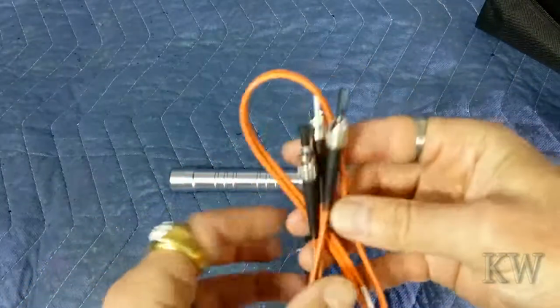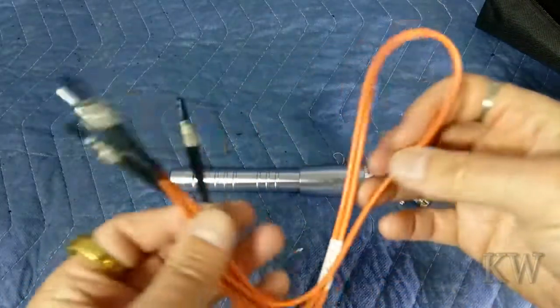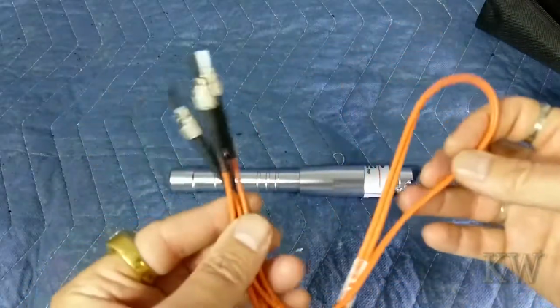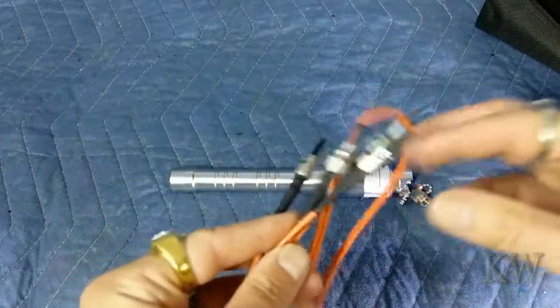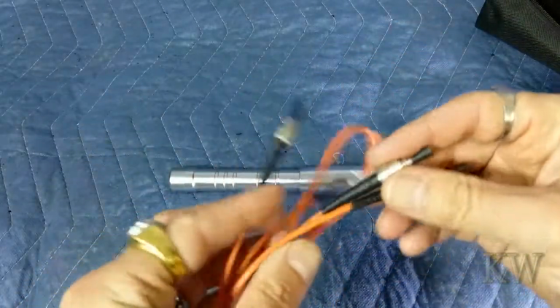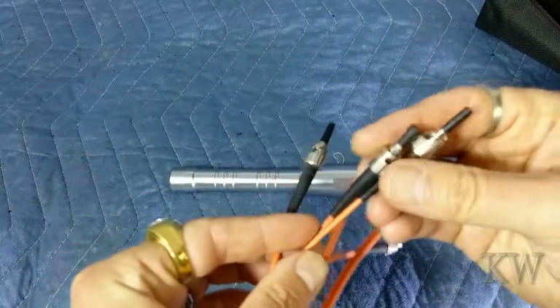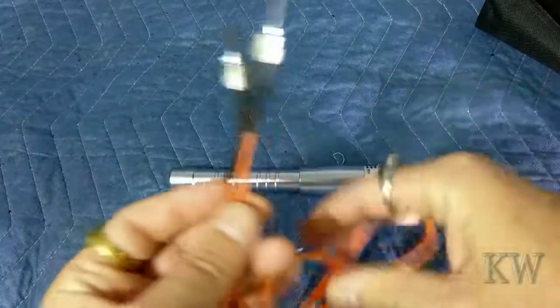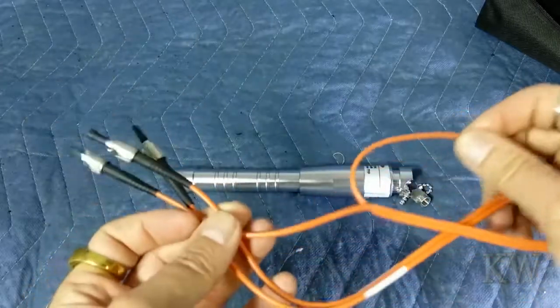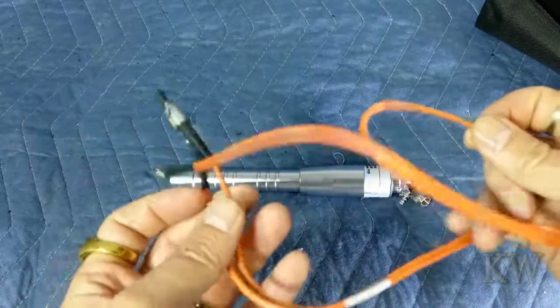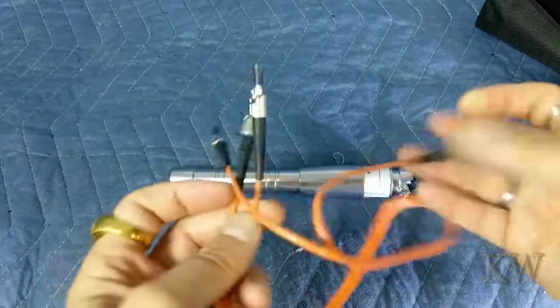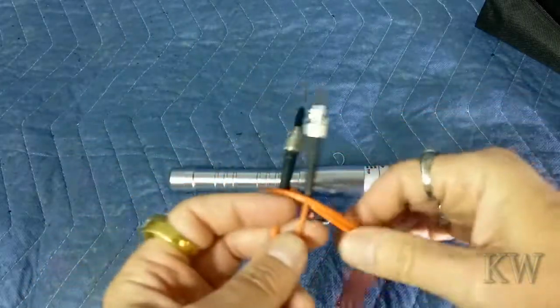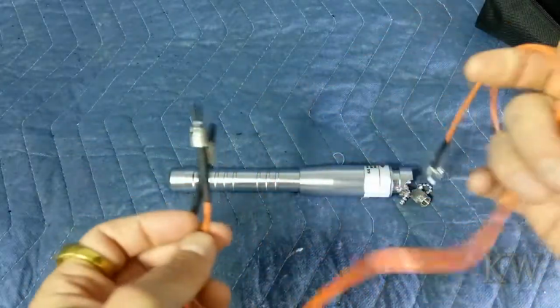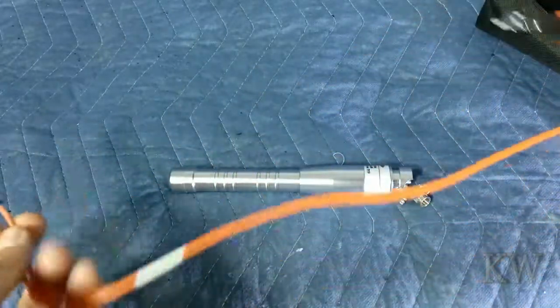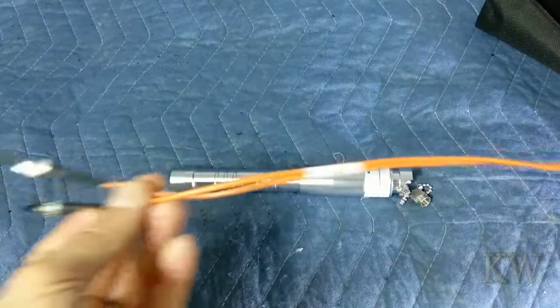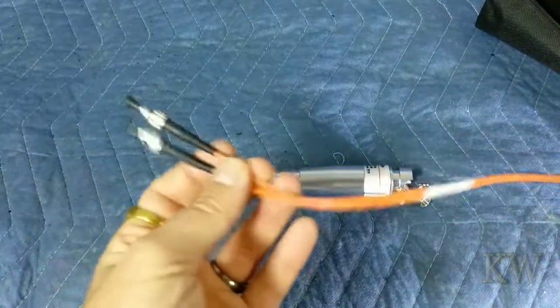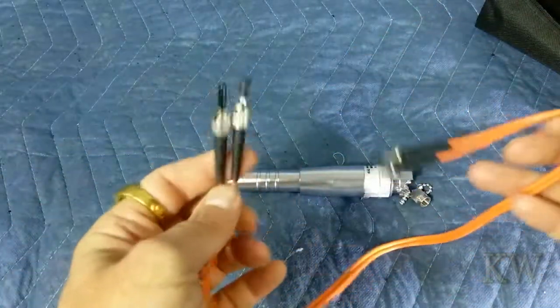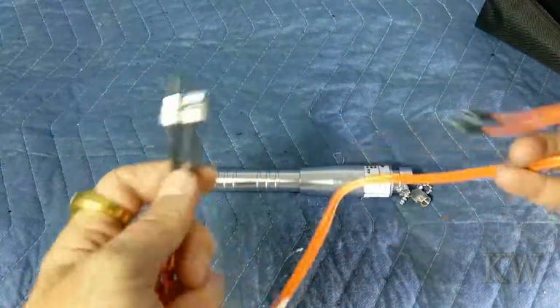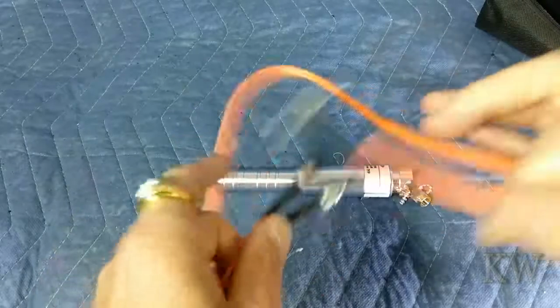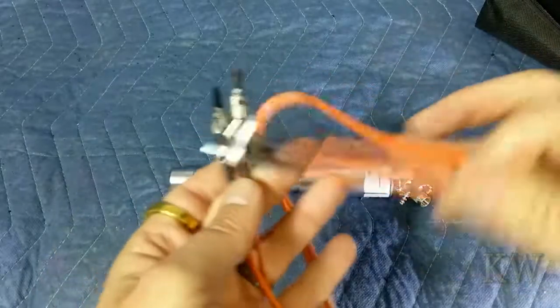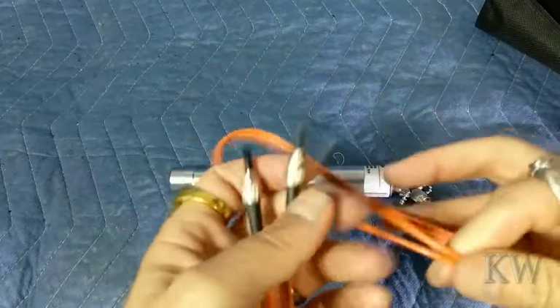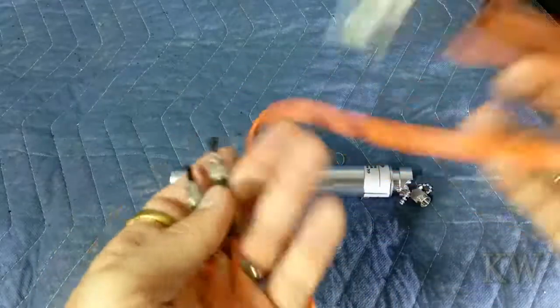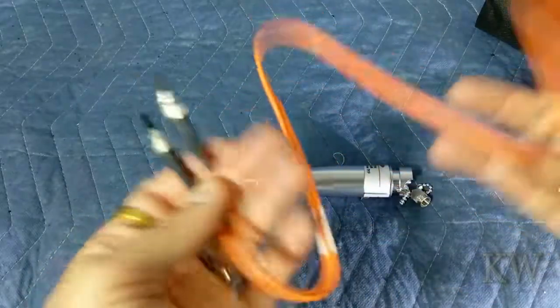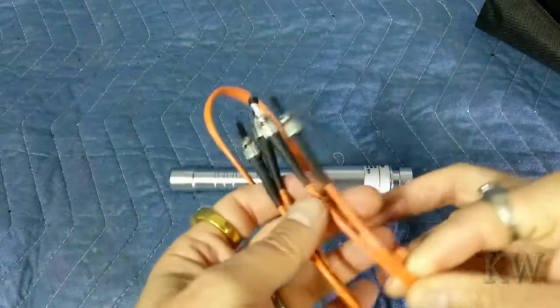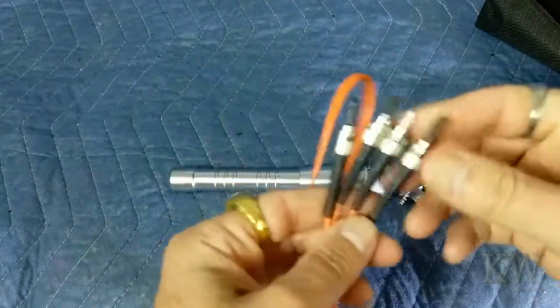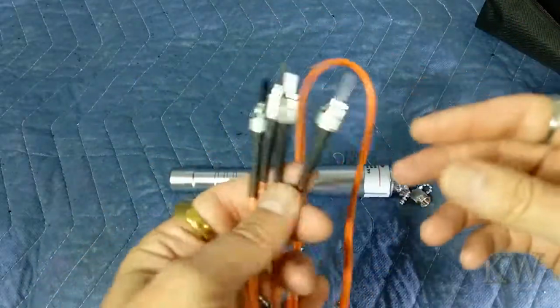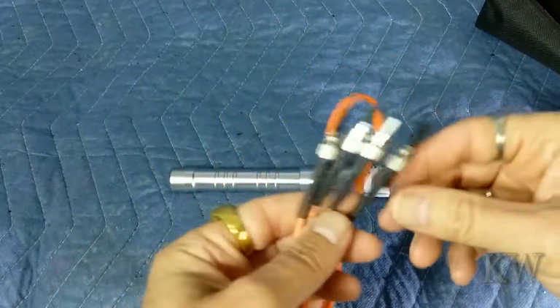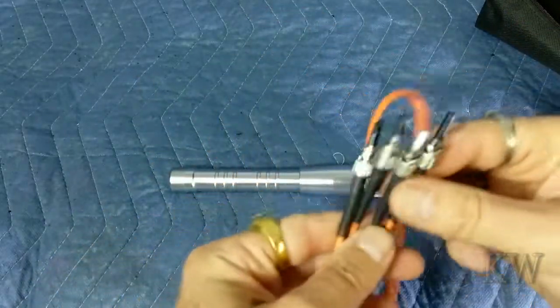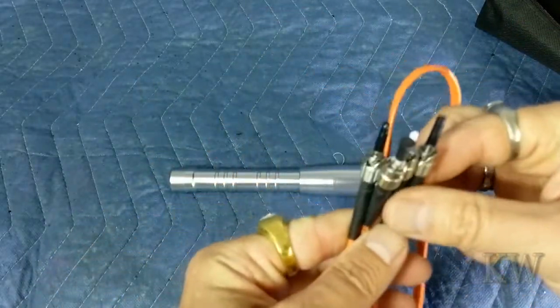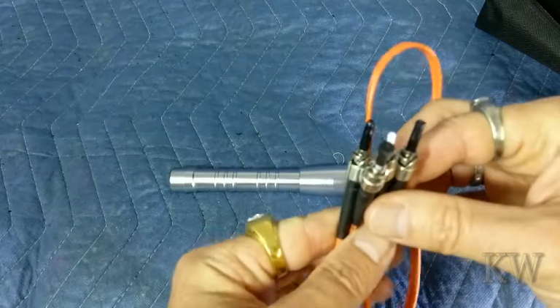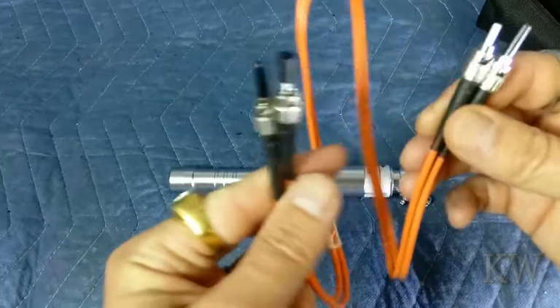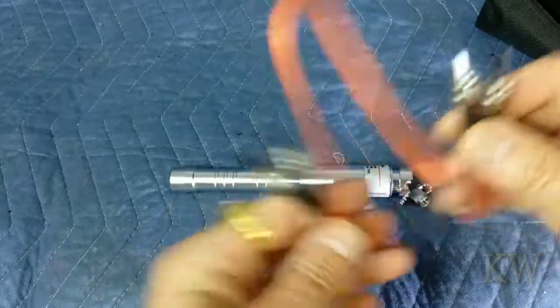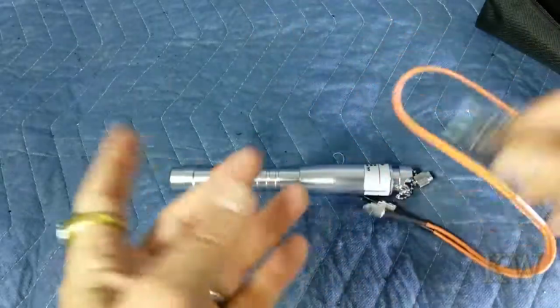I do this on jumpers too — even a little multi-mode jumper. It's always good to test these even straight out of the bag. You'll find sometimes fiber jumpers are bad. They tested them, put them in the bag, and then you fold them up and something kinked or something got broken.